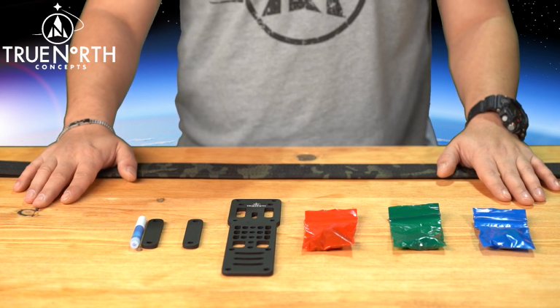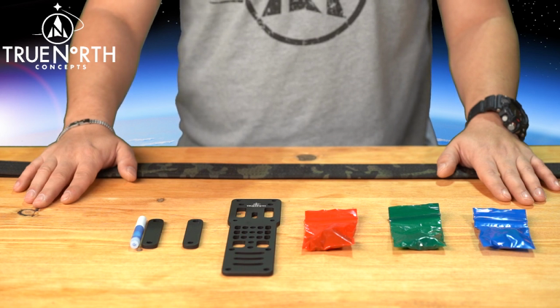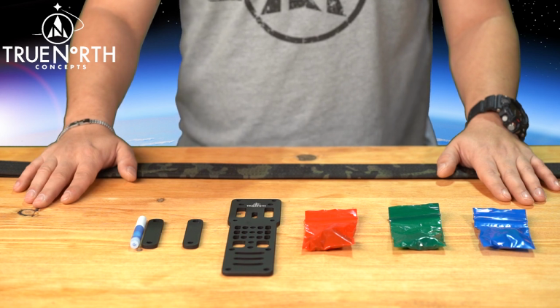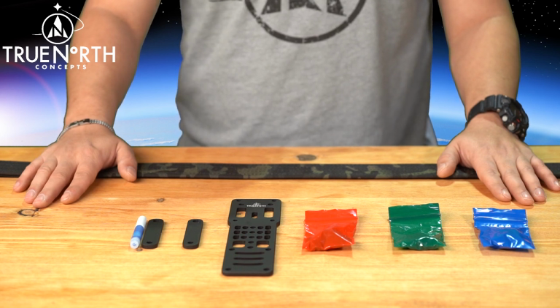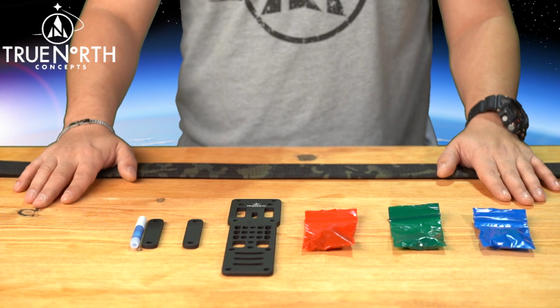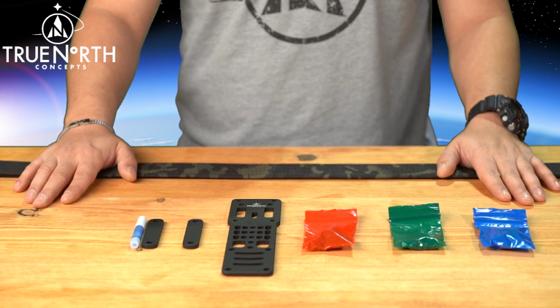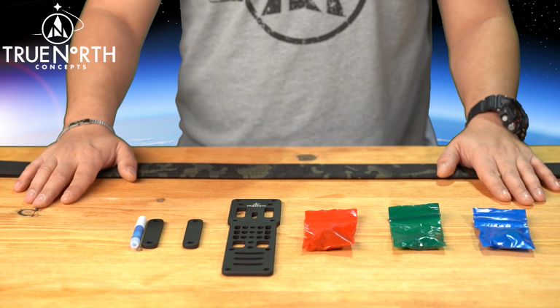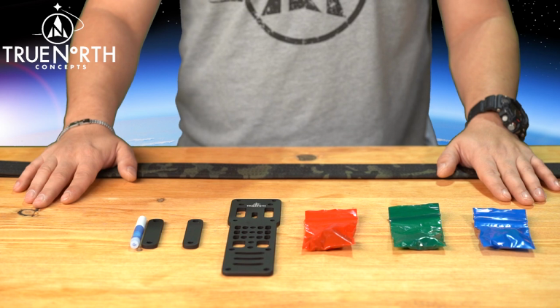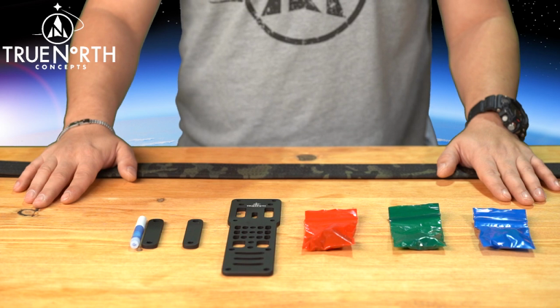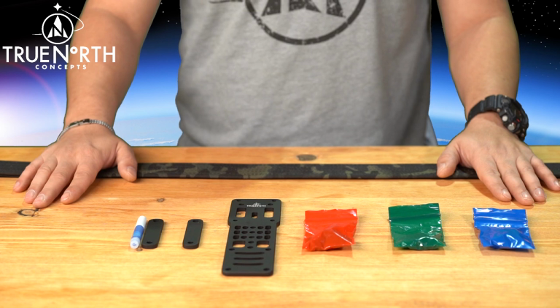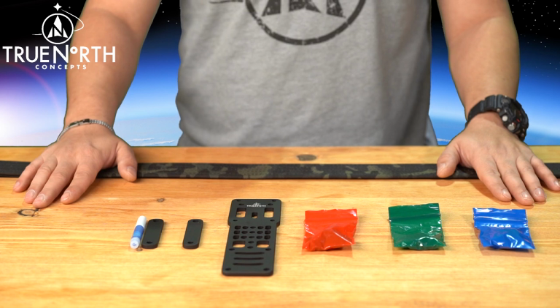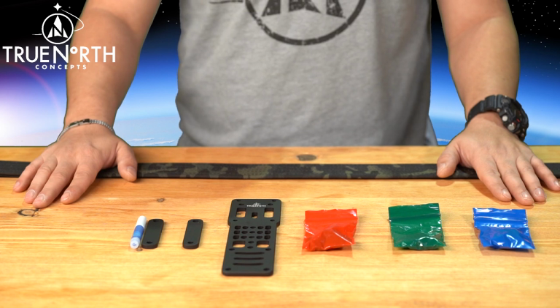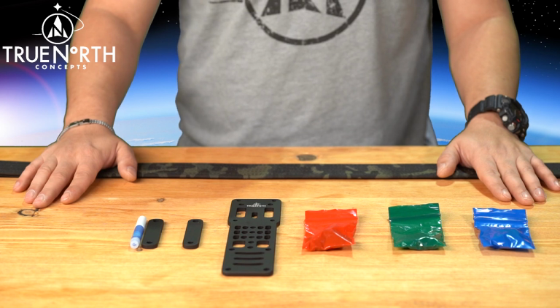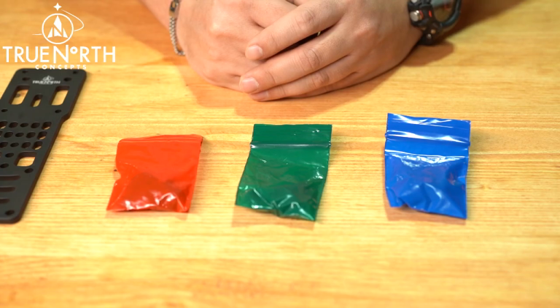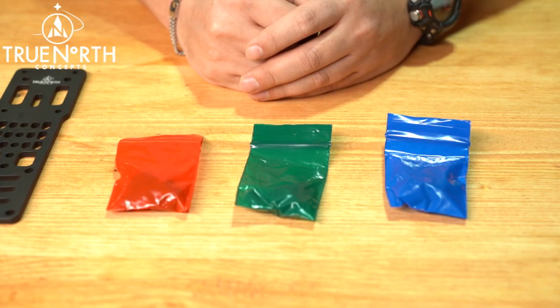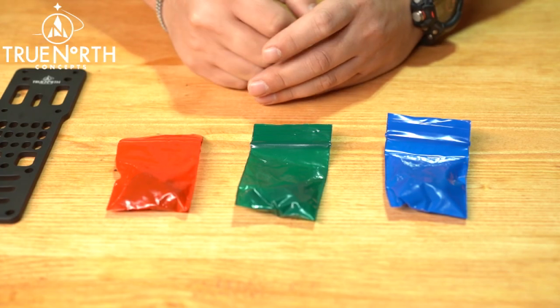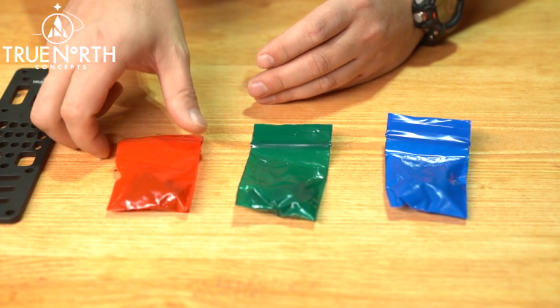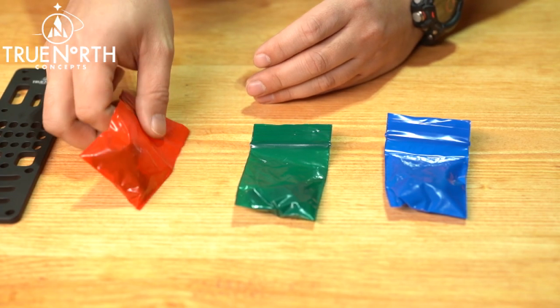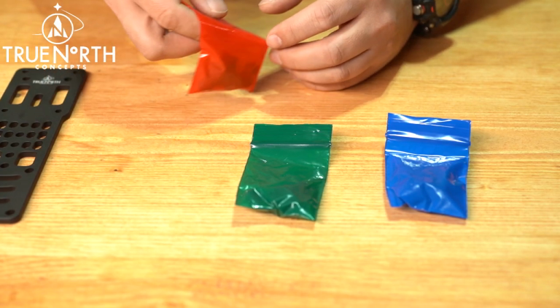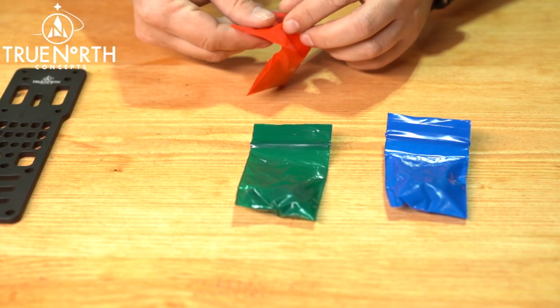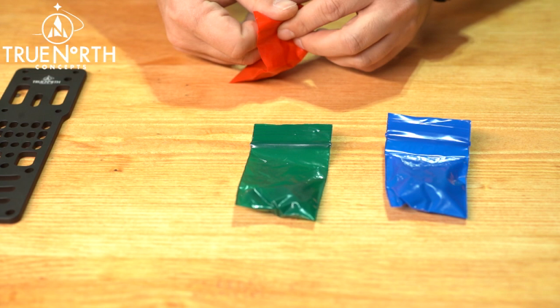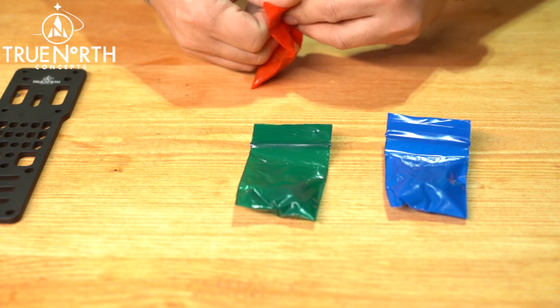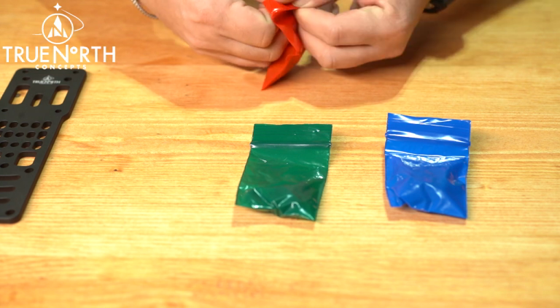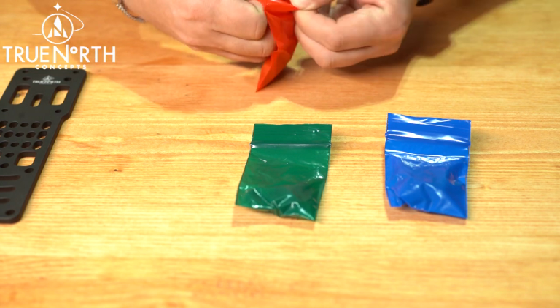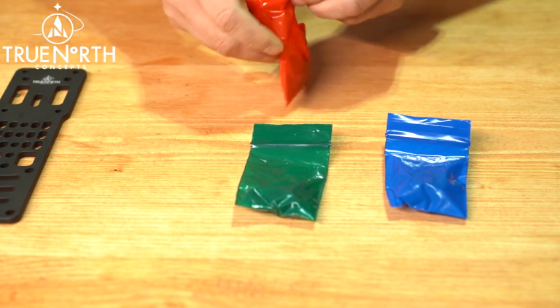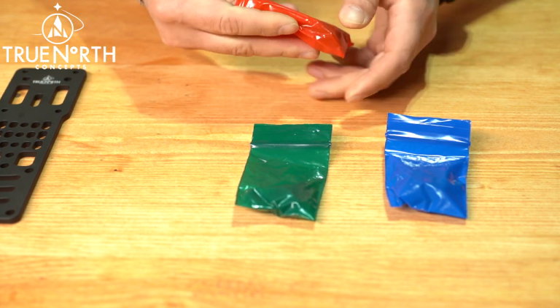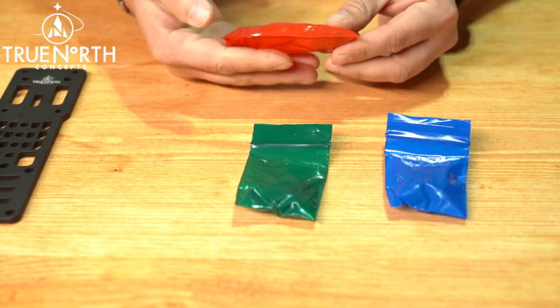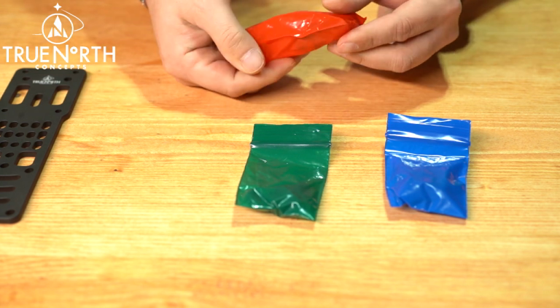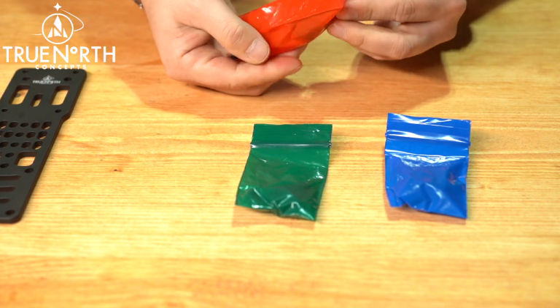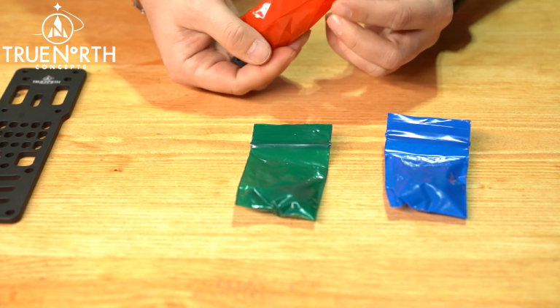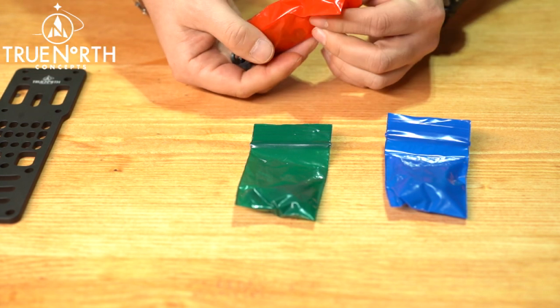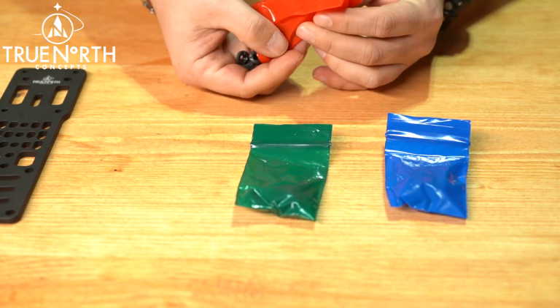The following bags include hardware for different applications. The Red Bag contains belt attachment bars and spacers. Use this hardware to mount the adapter to Mali or Dewey style belts.